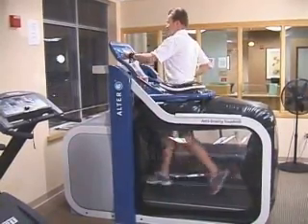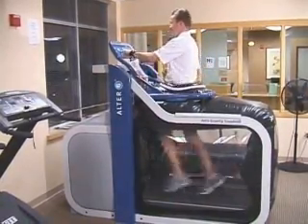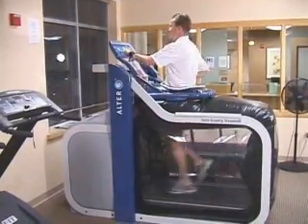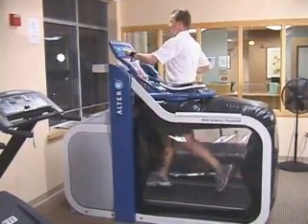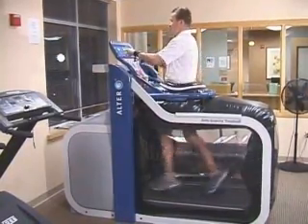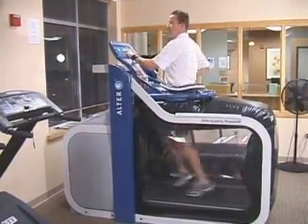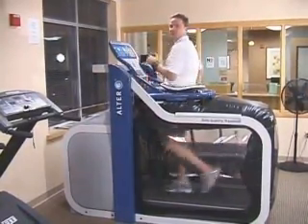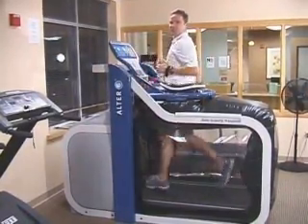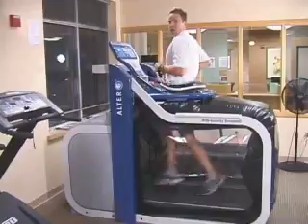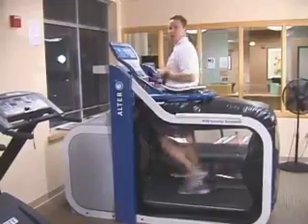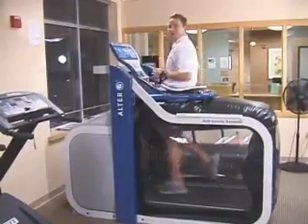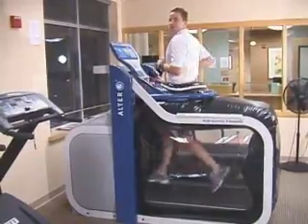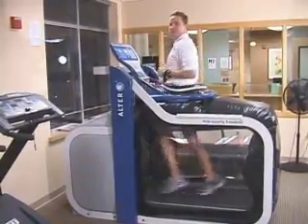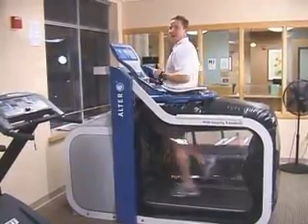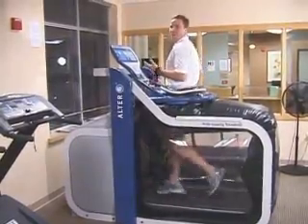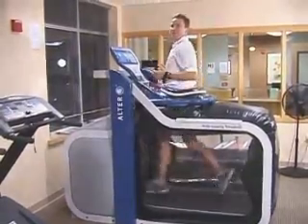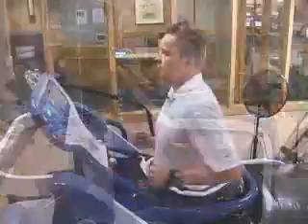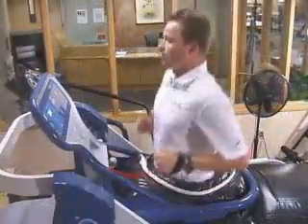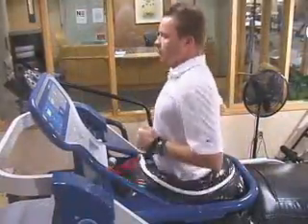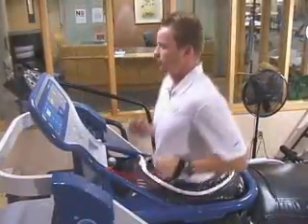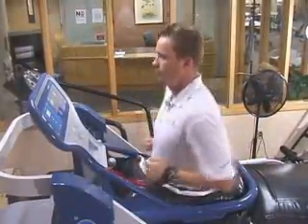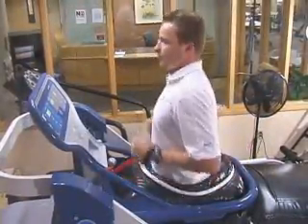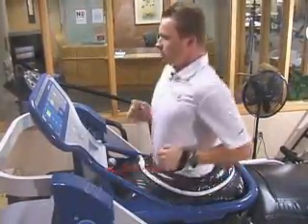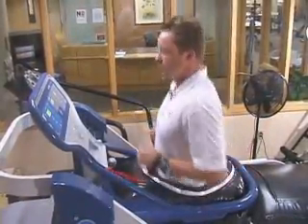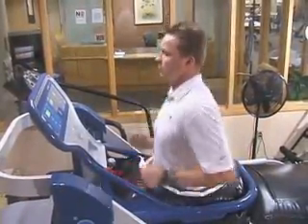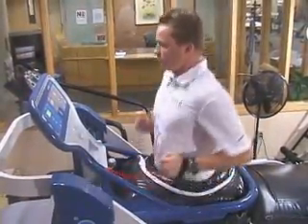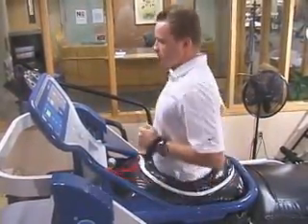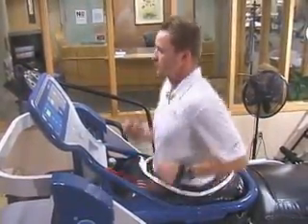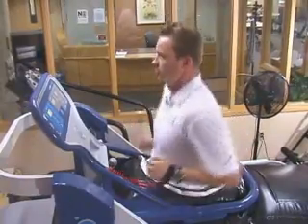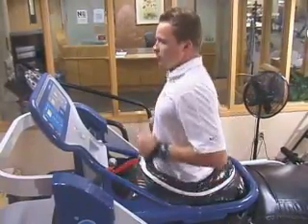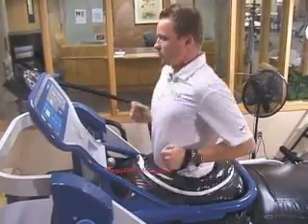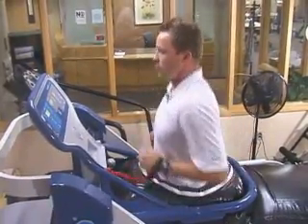Uniquely to Alter-G, you can freely and precisely adjust your body weight and thereby the impact on your lower body, while retaining normal movement.